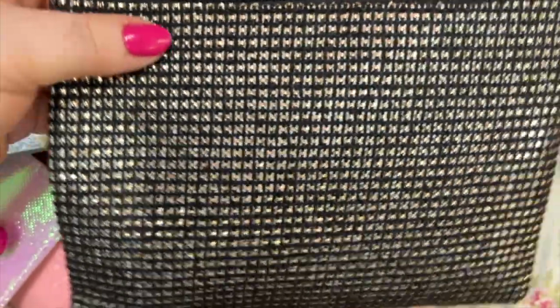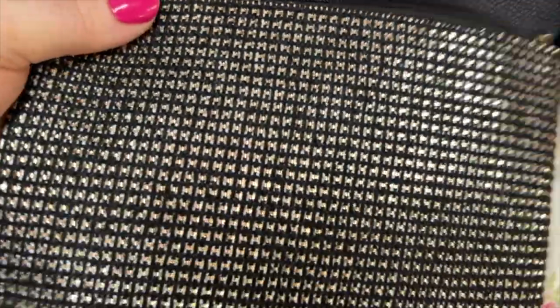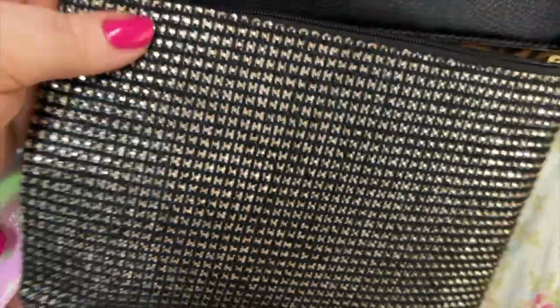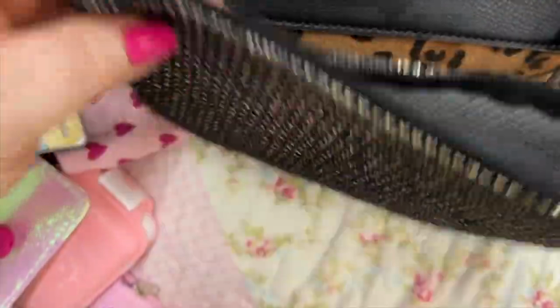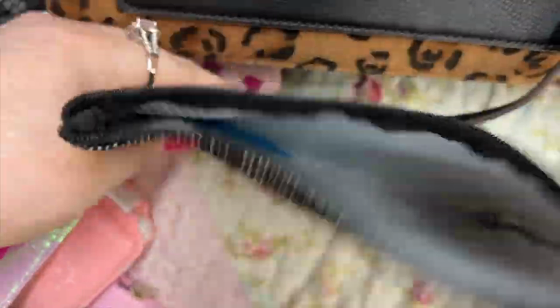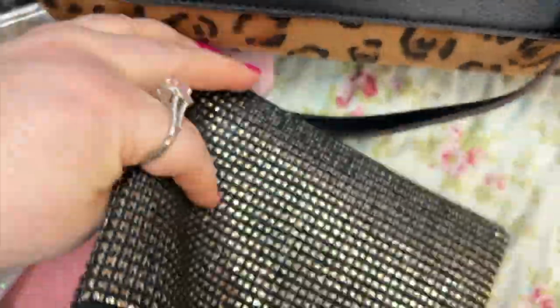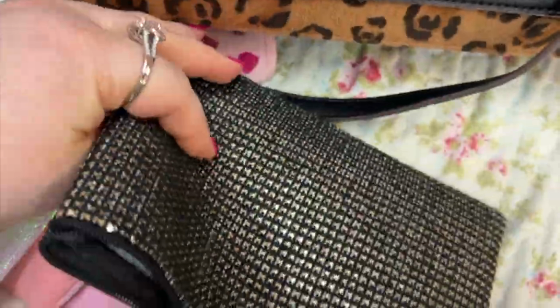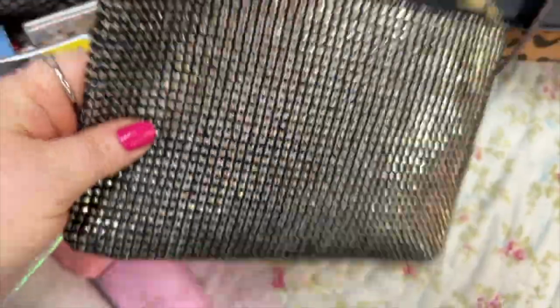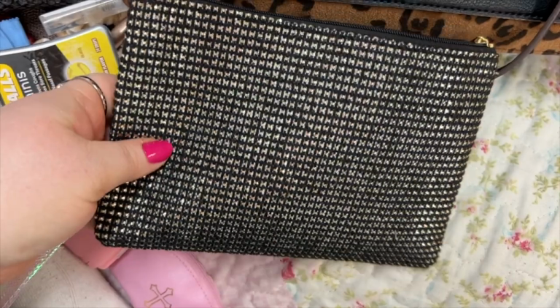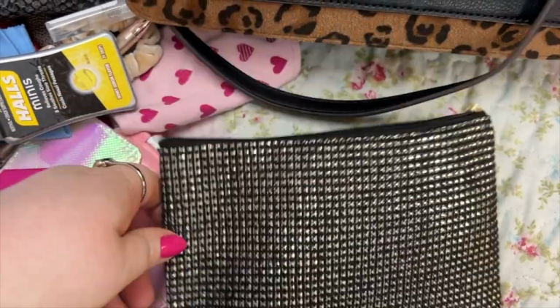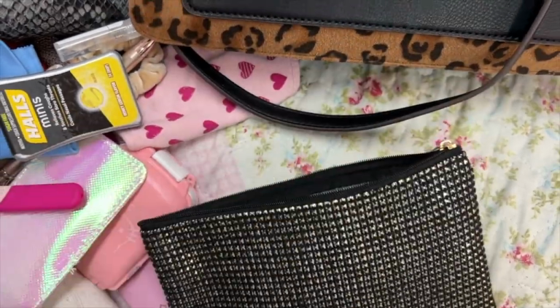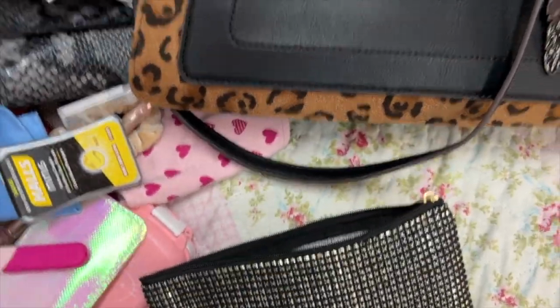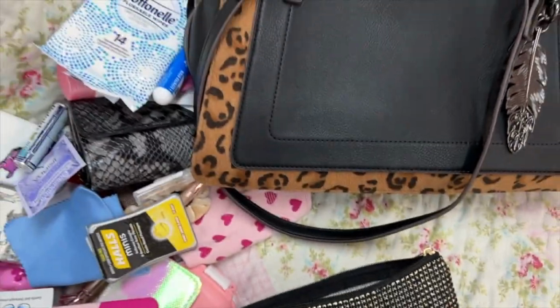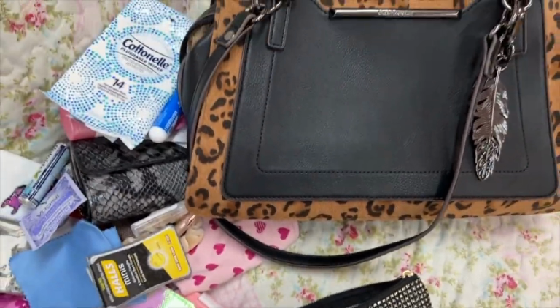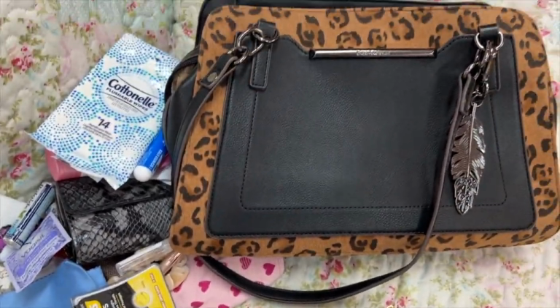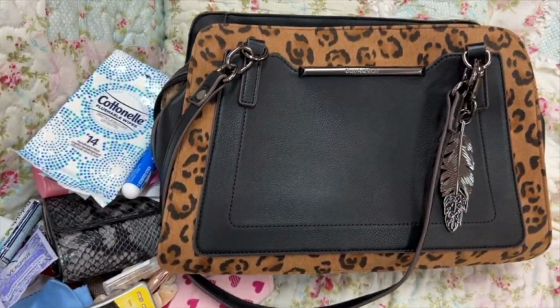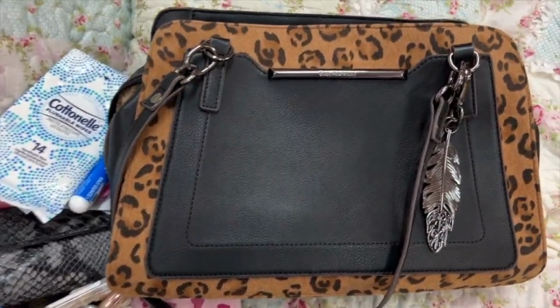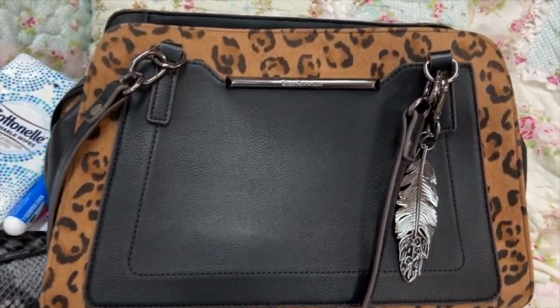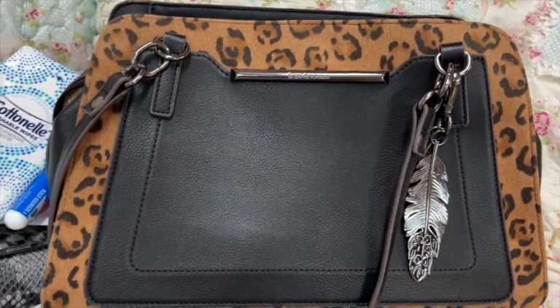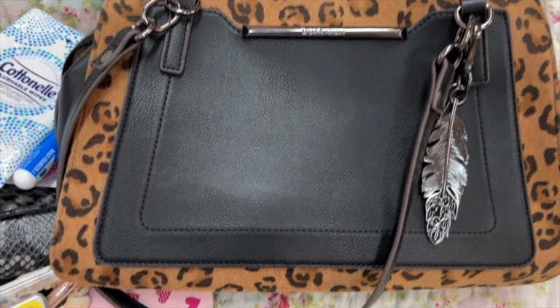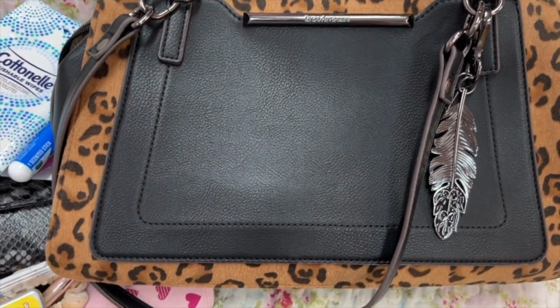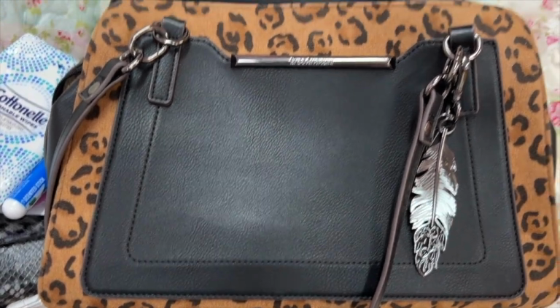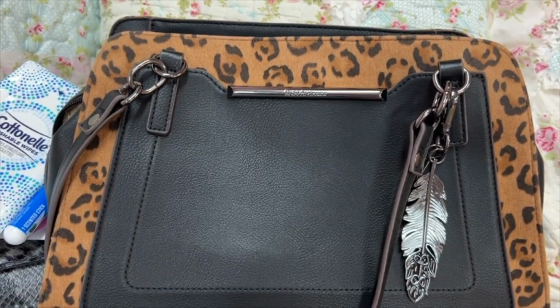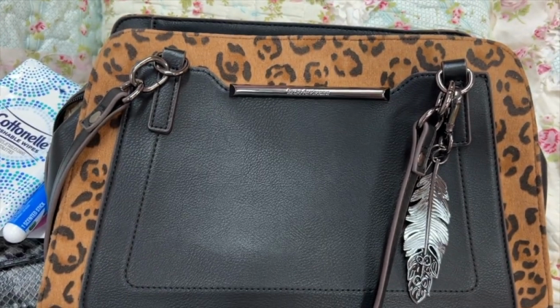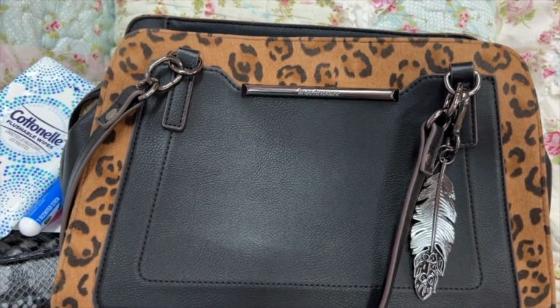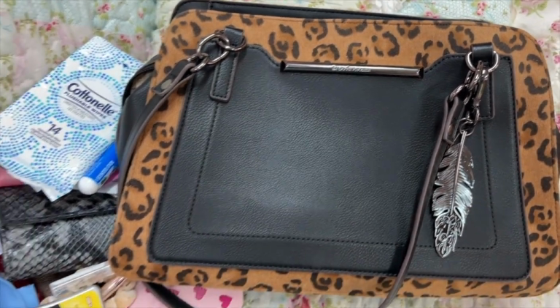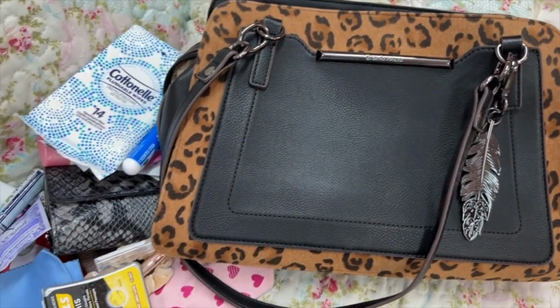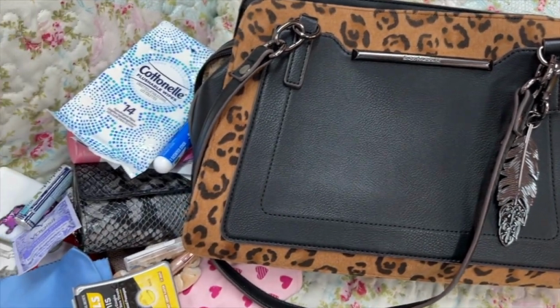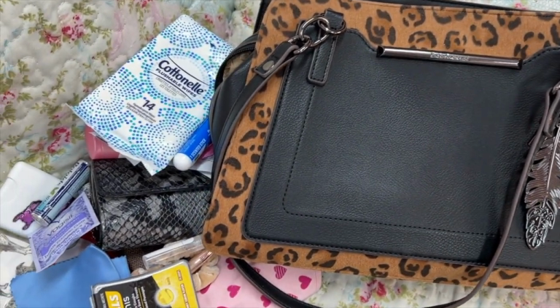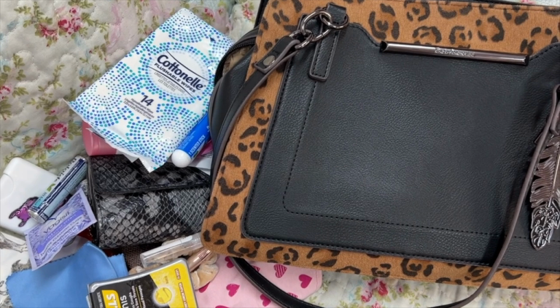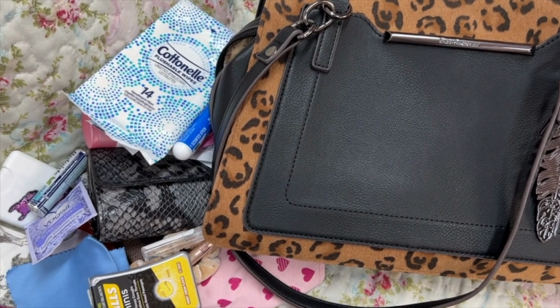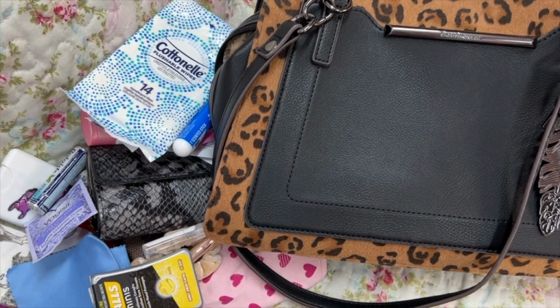I don't know where I got this pouch — I've had it for years. Not sure, but love this little bag! Okay y'all, that is it!